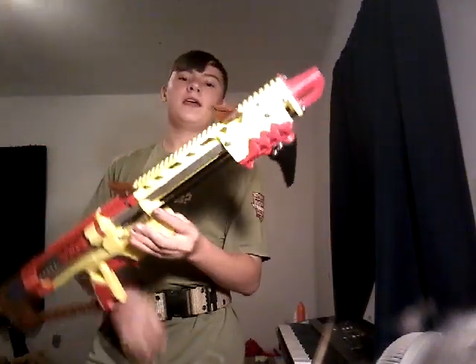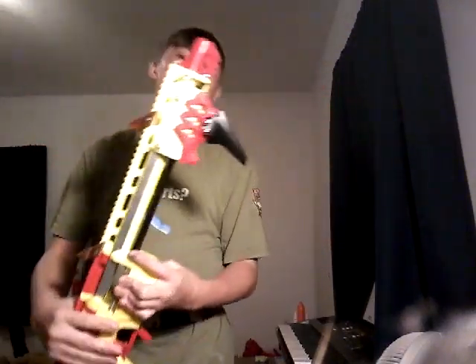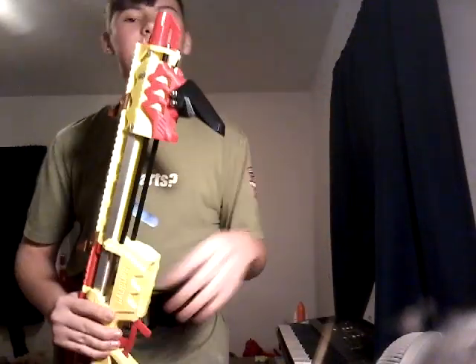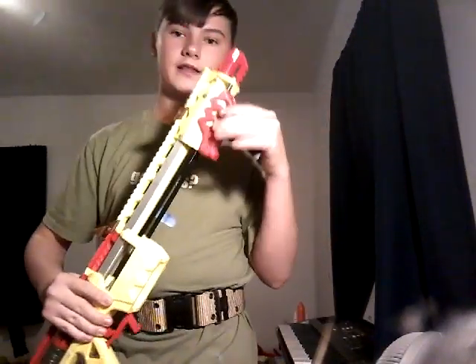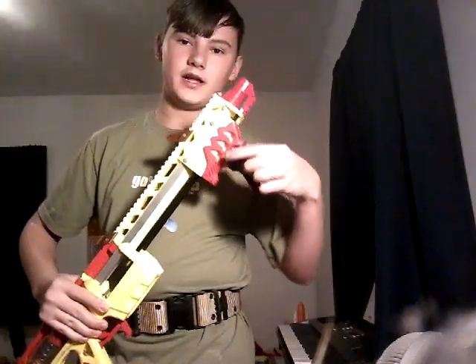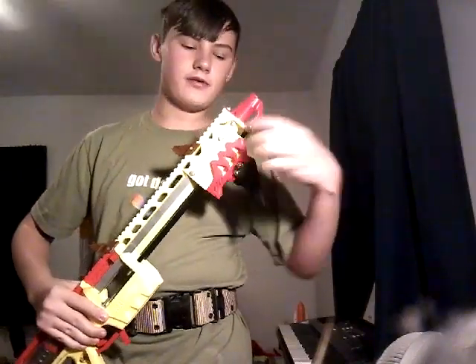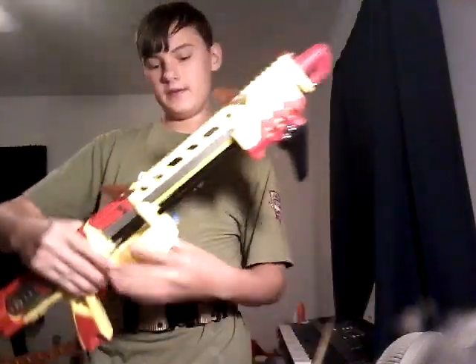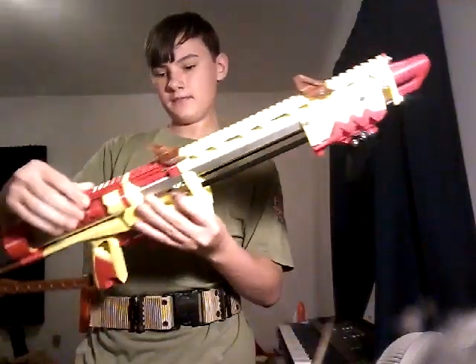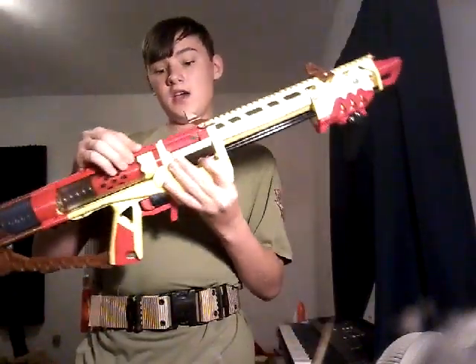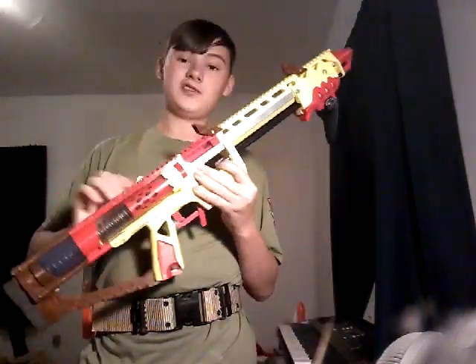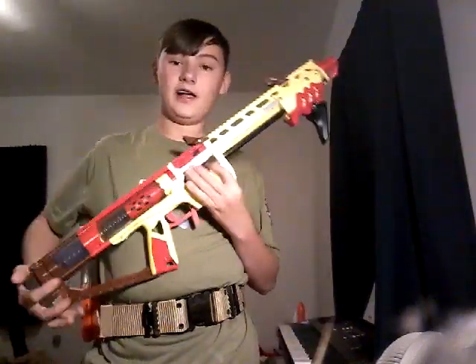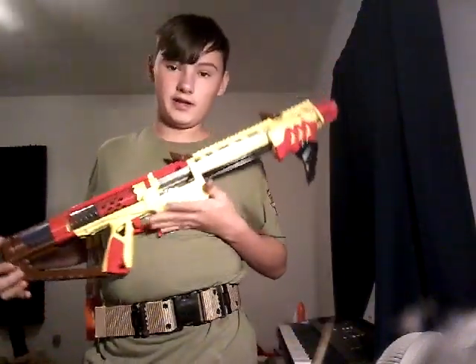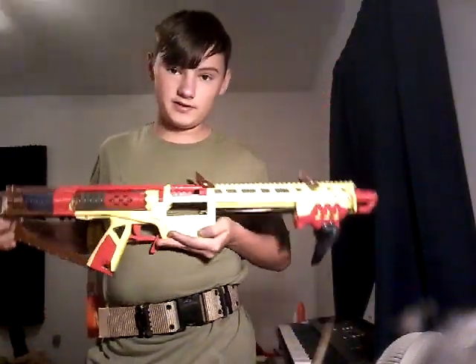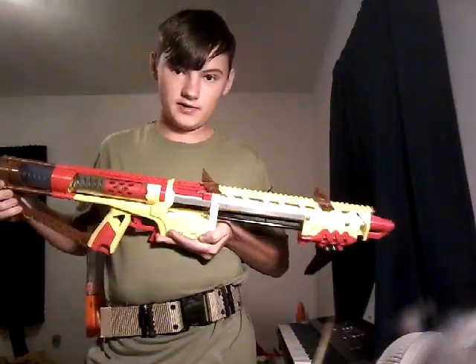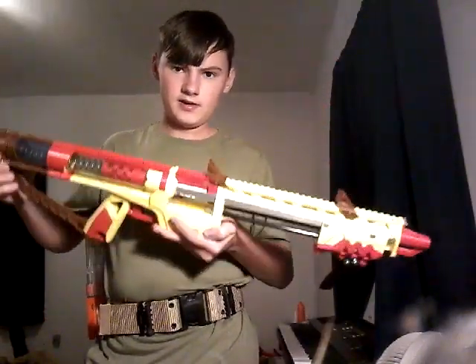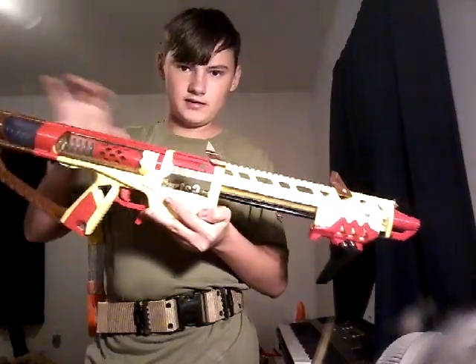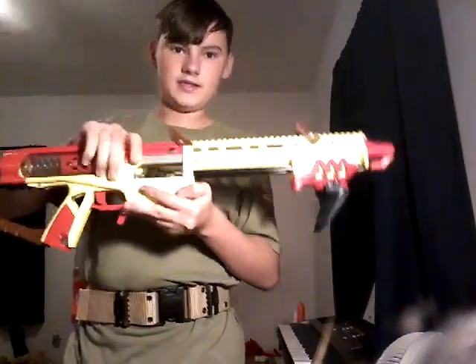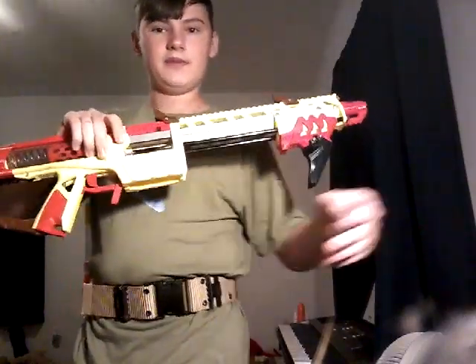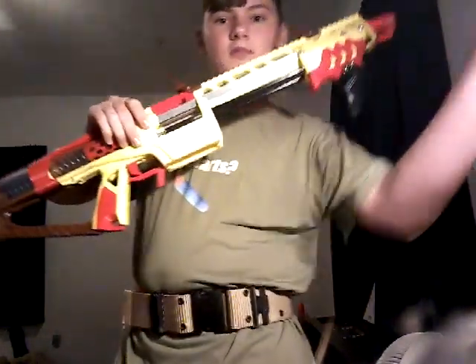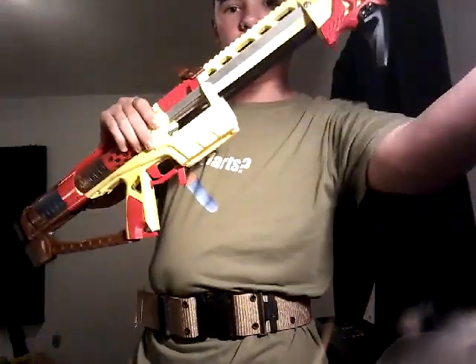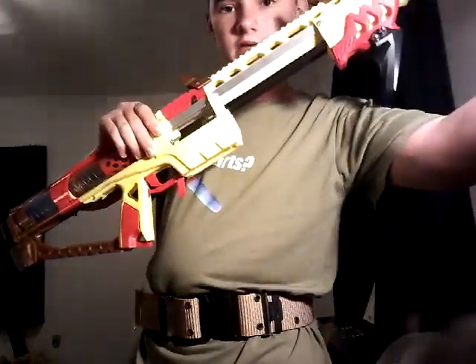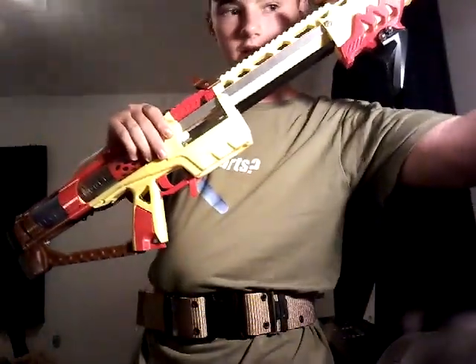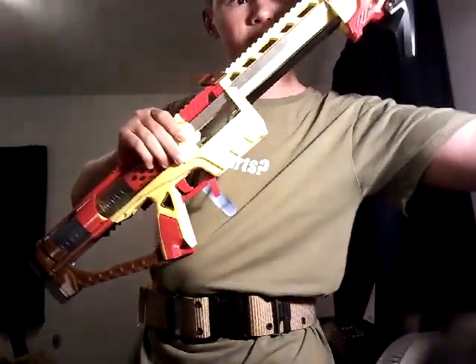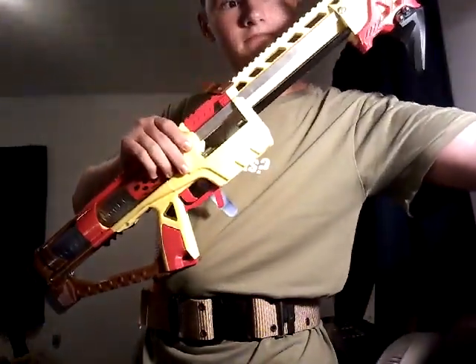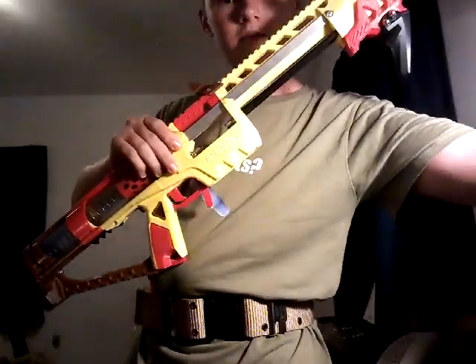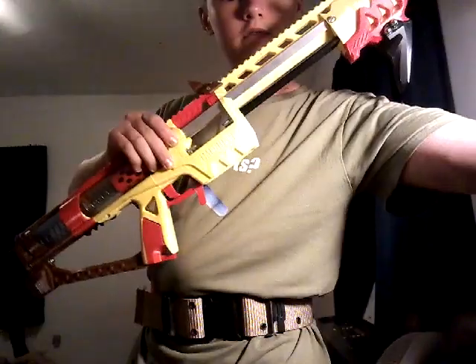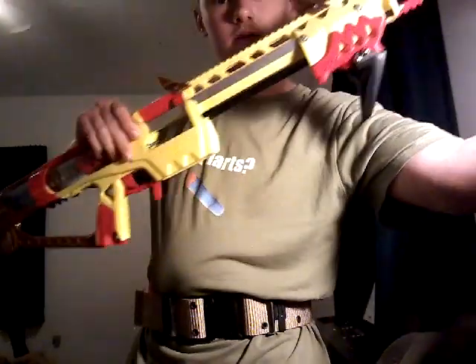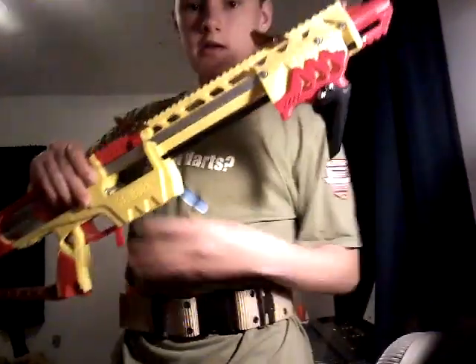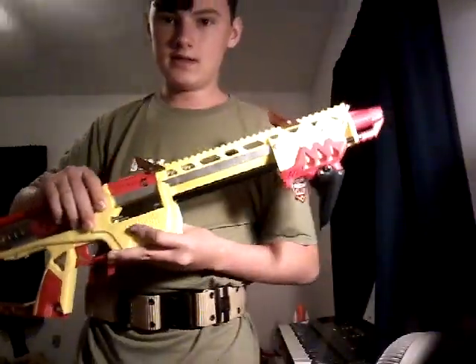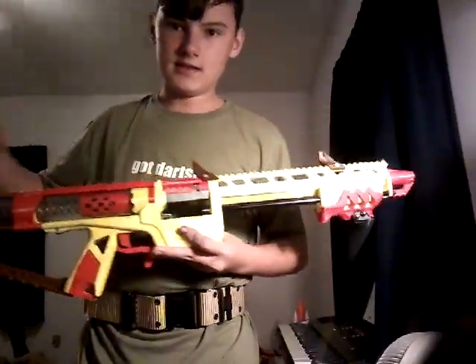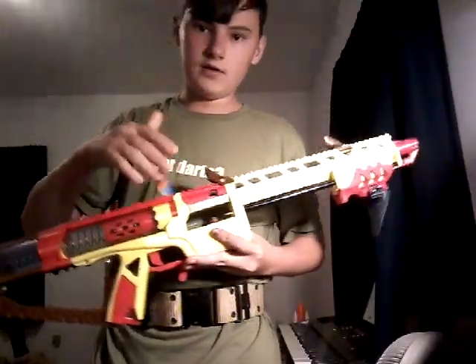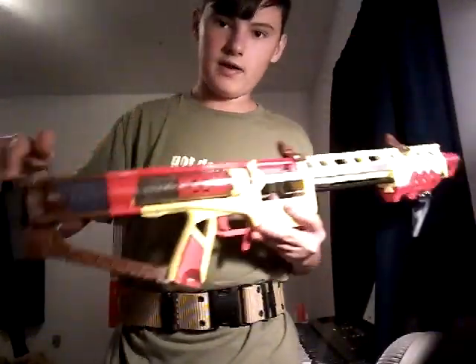It adds a little extra color with the red. In case you couldn't tell, the colors — this light makes it look almost white, but if I move the lamp over a little bit, you can see it's yellow with red.